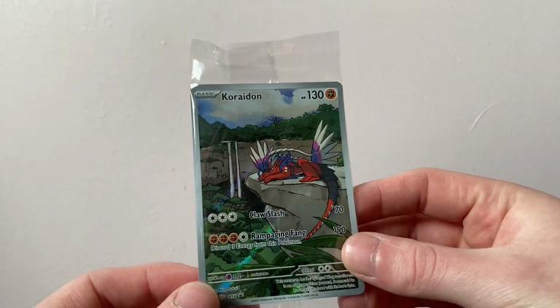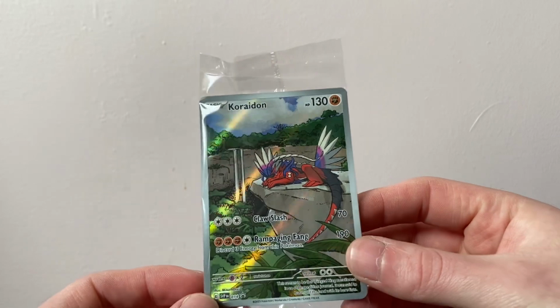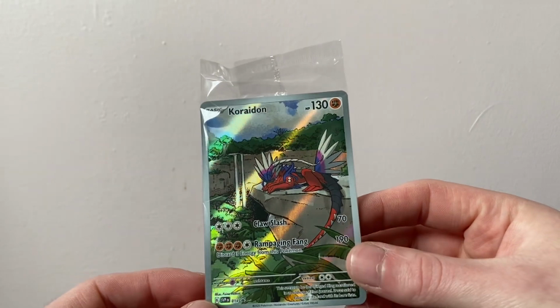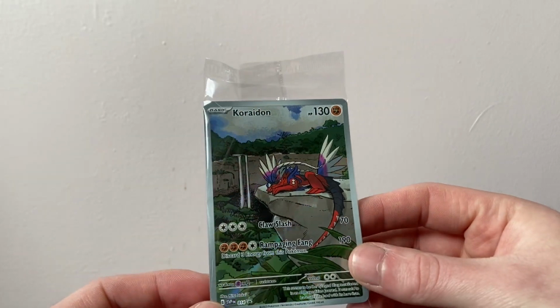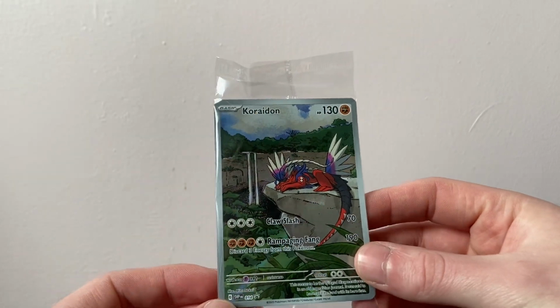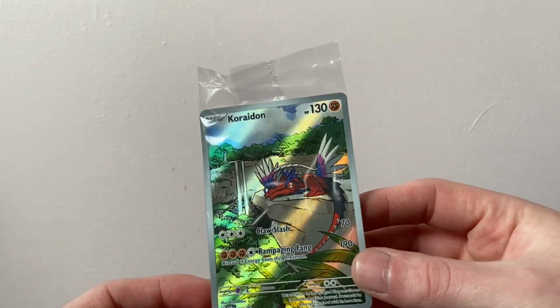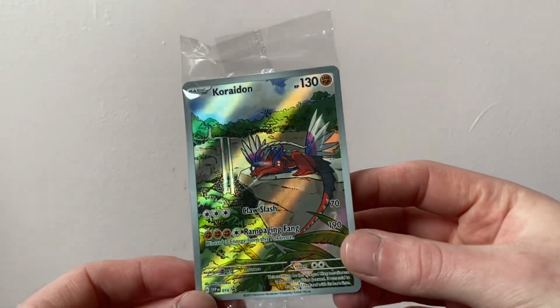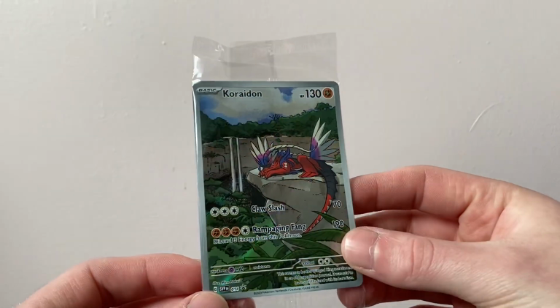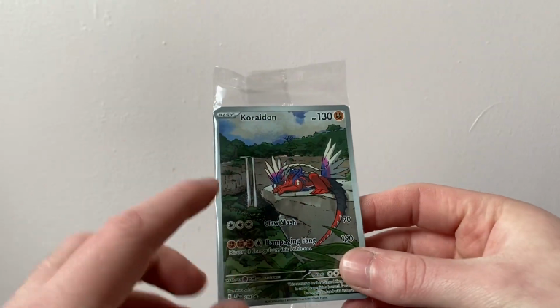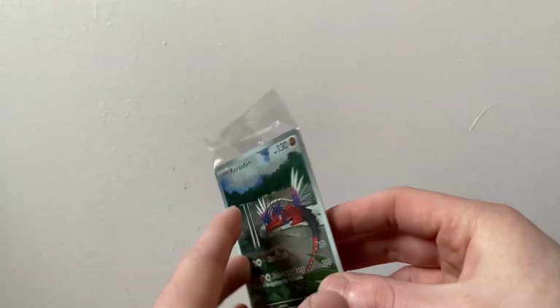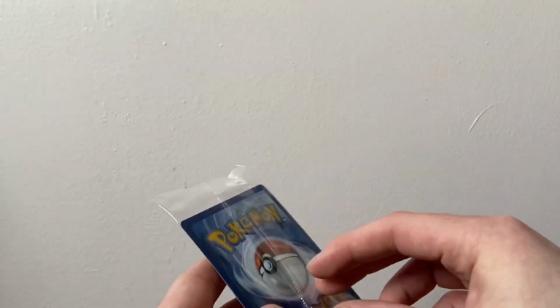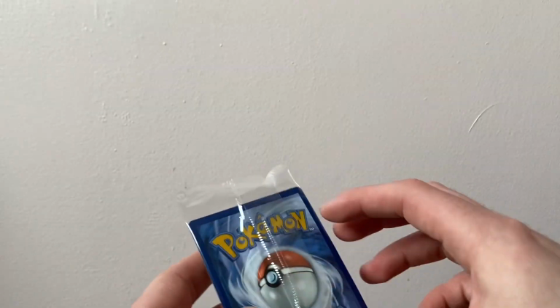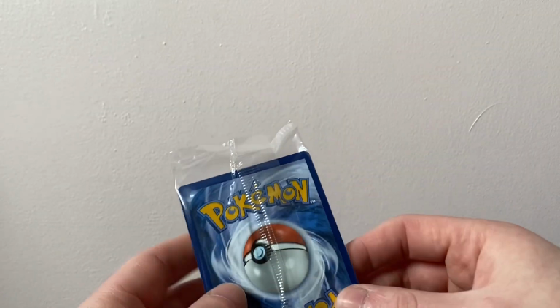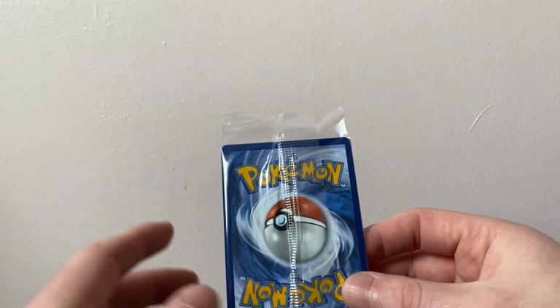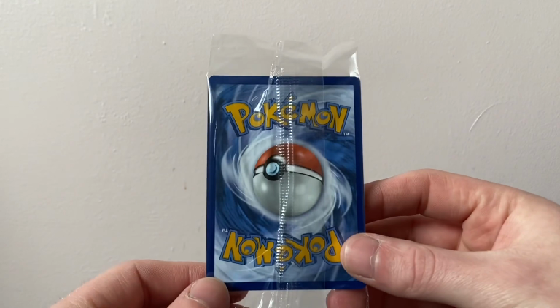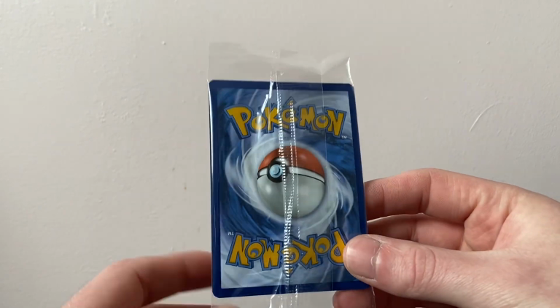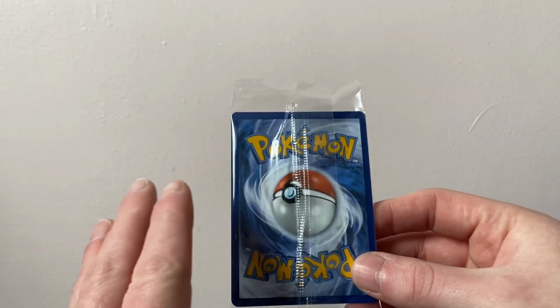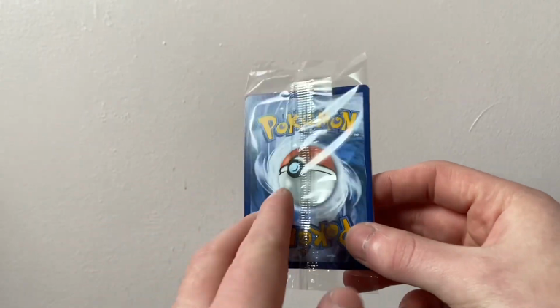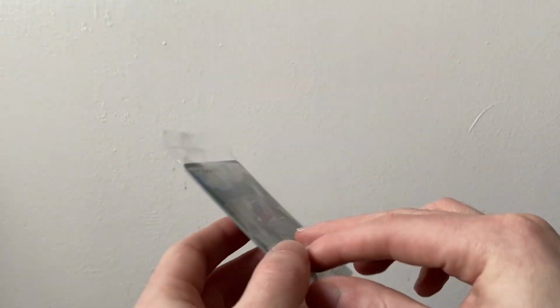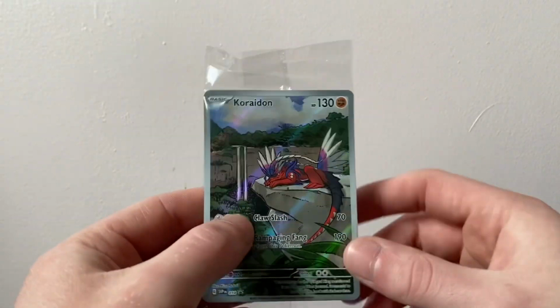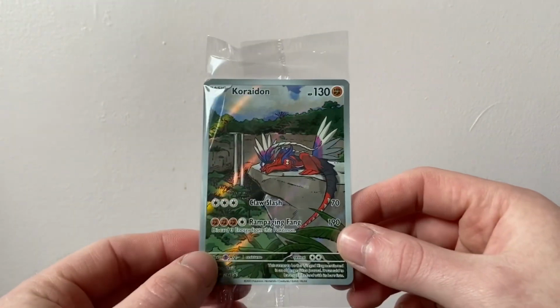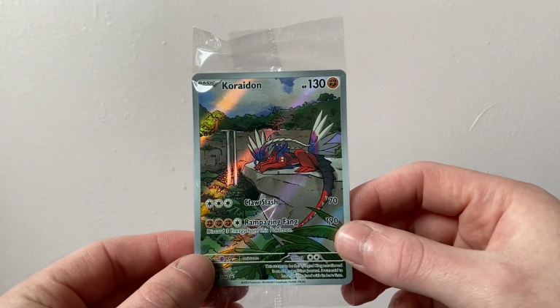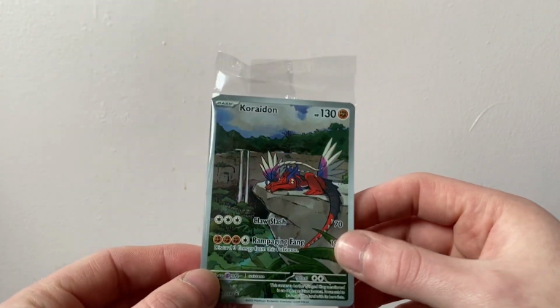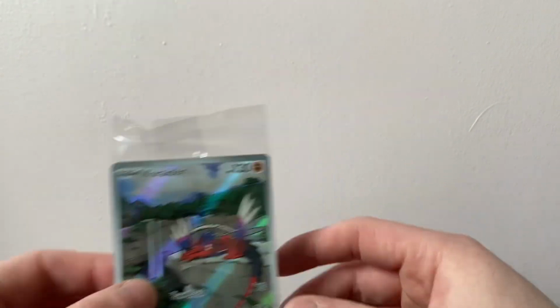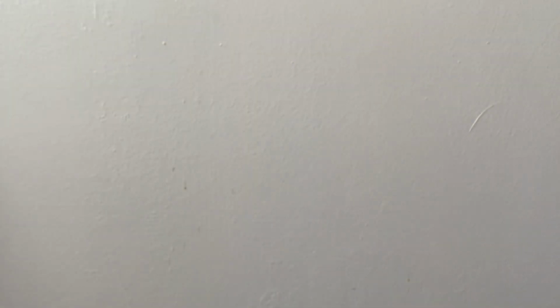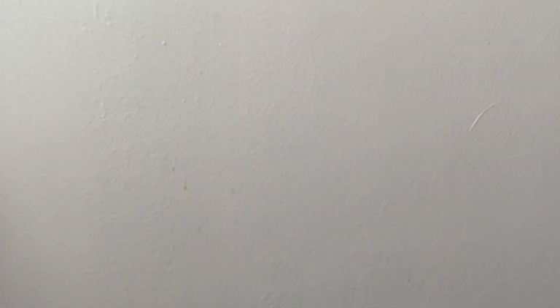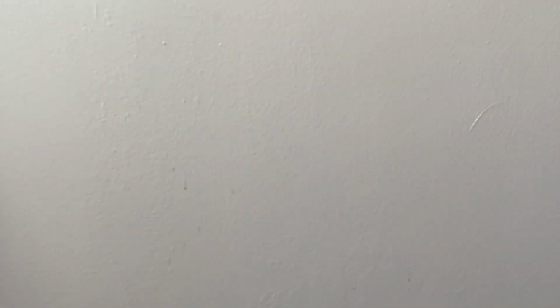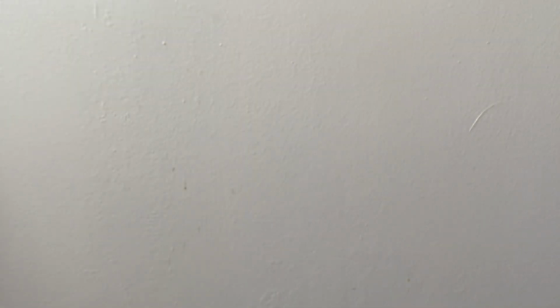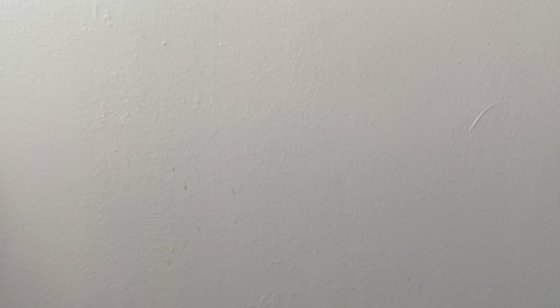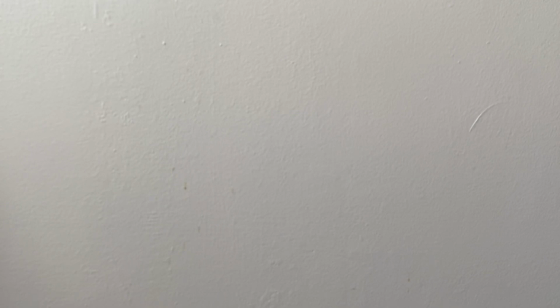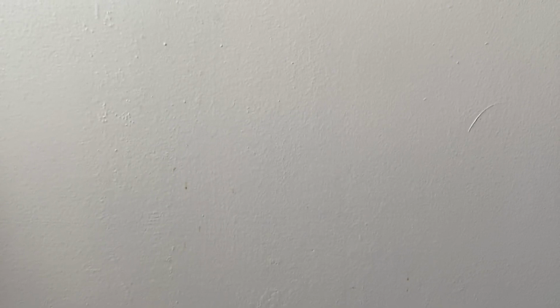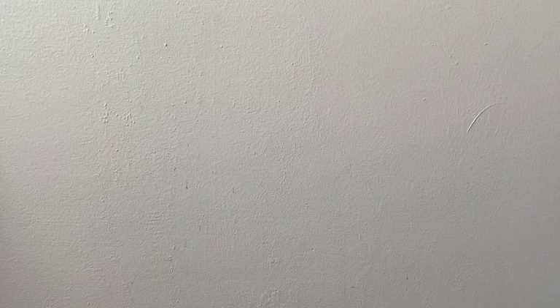I'm just going to quickly show you the promo cards that you get inside. You get the Koraidon, and you also get a Miraidon as well. But I'm going to keep this sealed — most likely get it graded. It would be nice to keep a few things sealed, but we're going to jump straight into this.